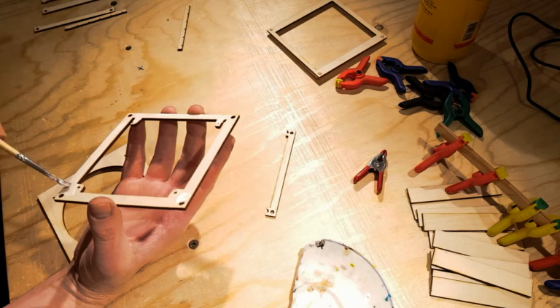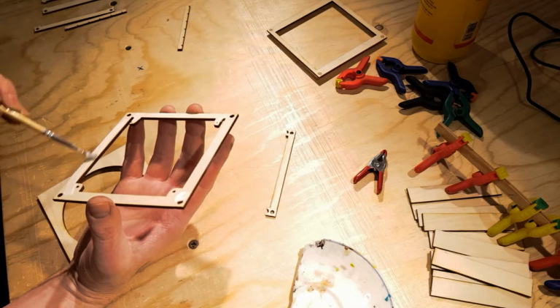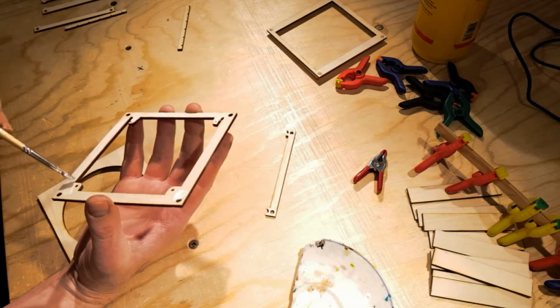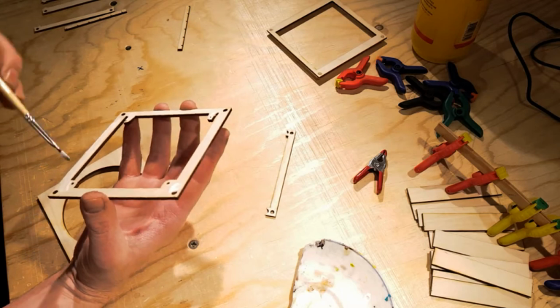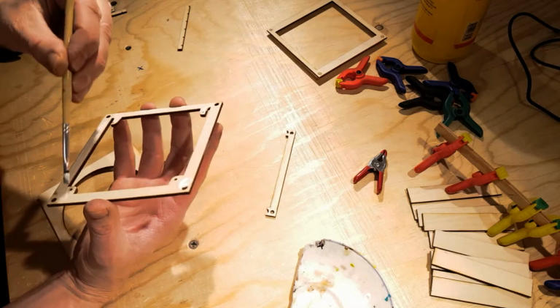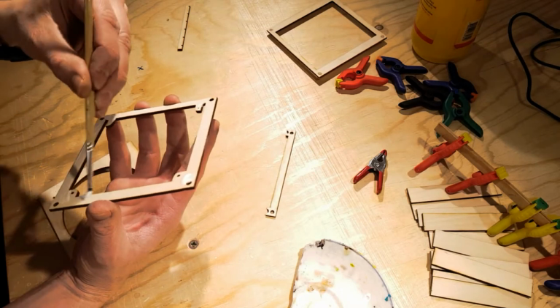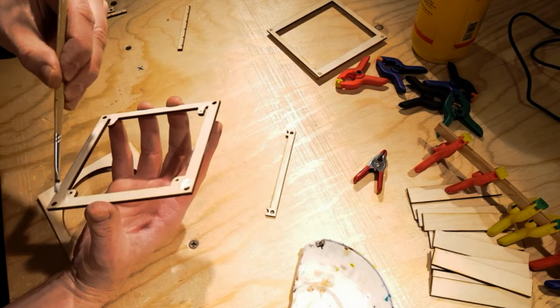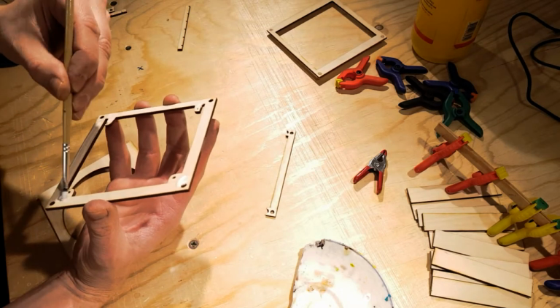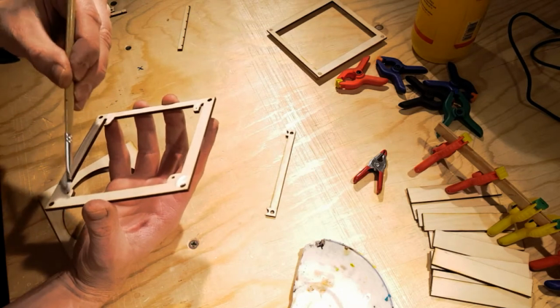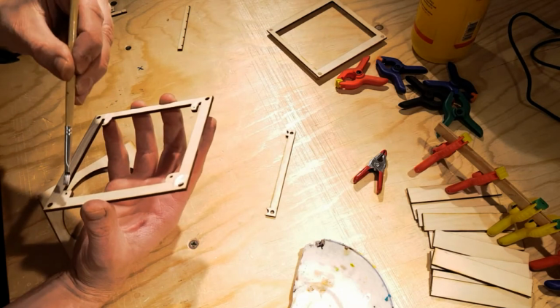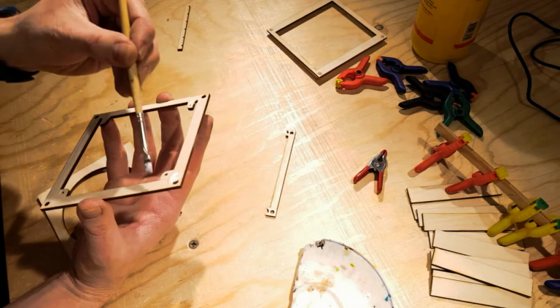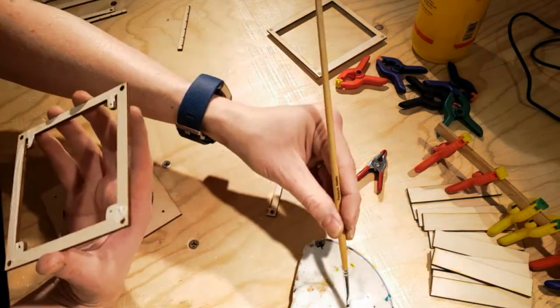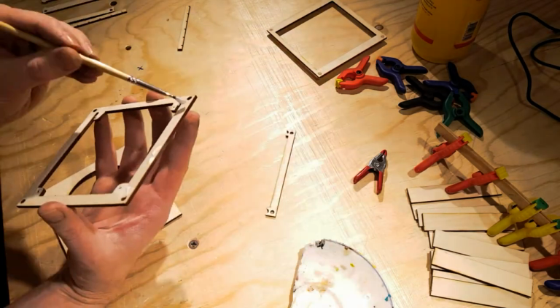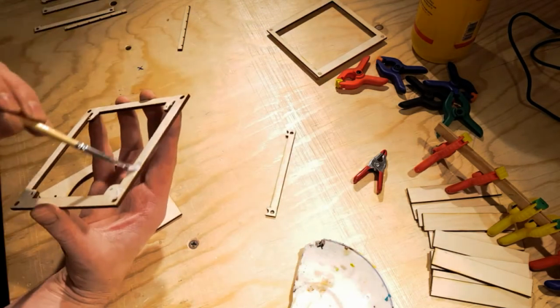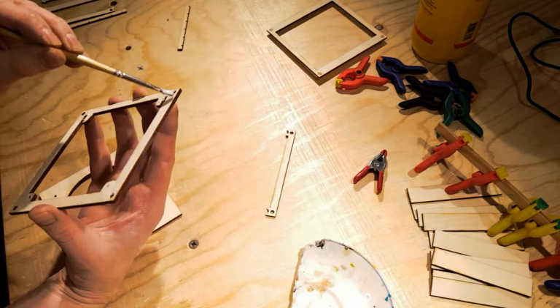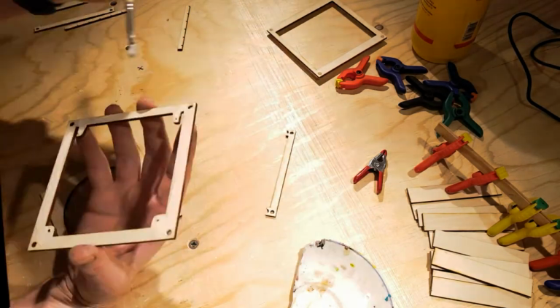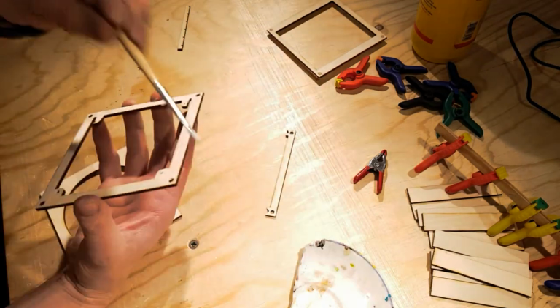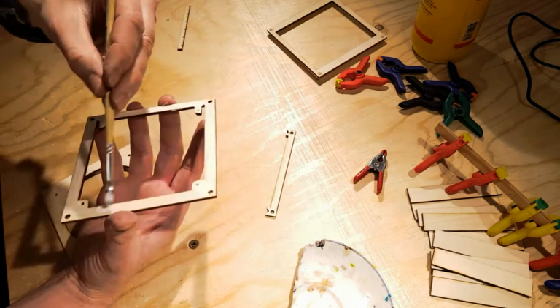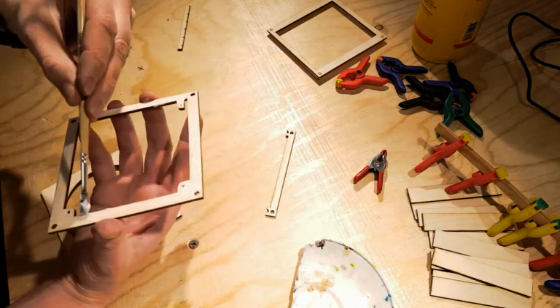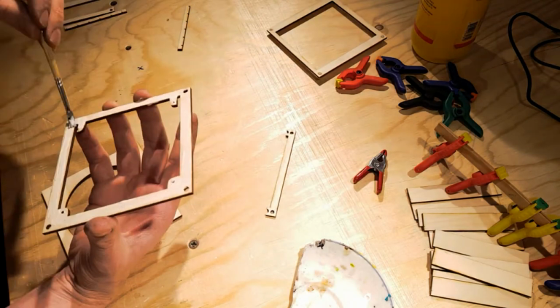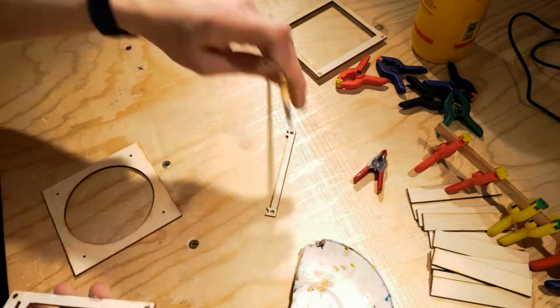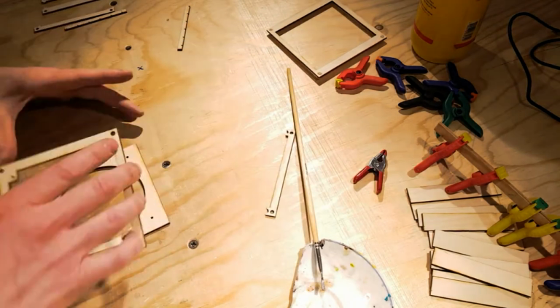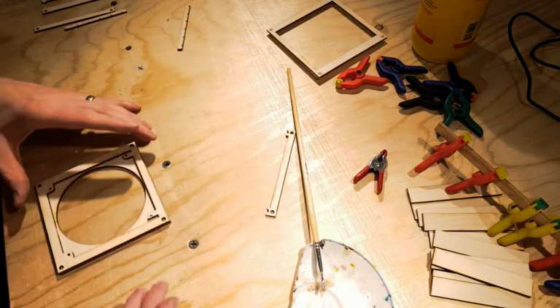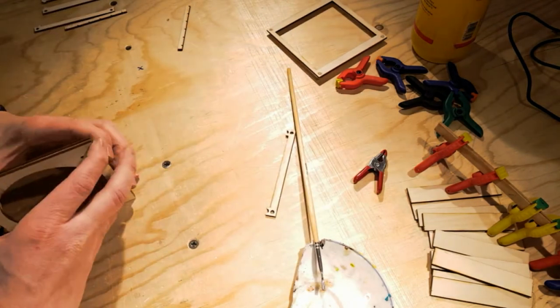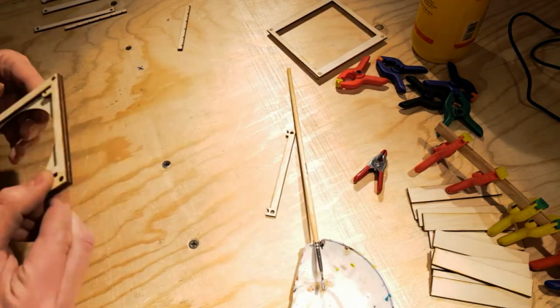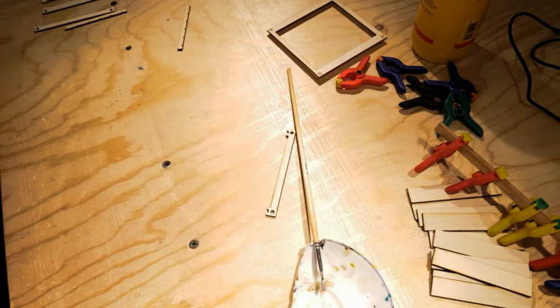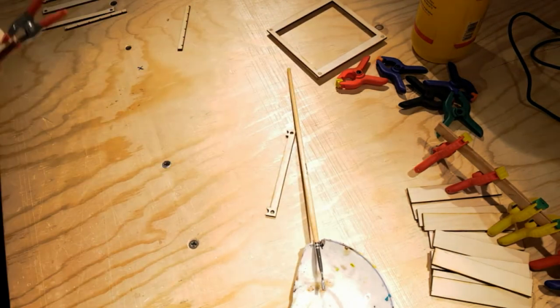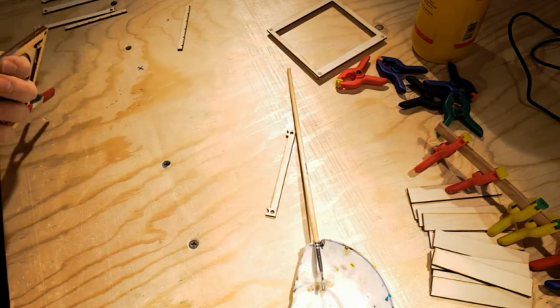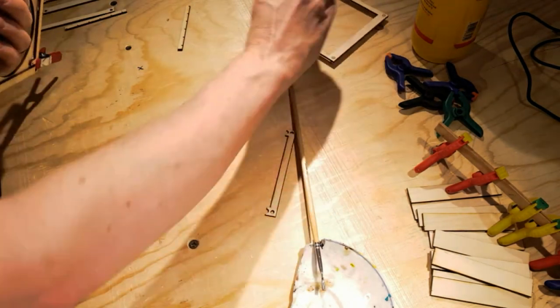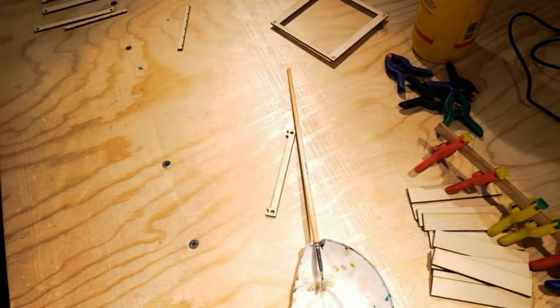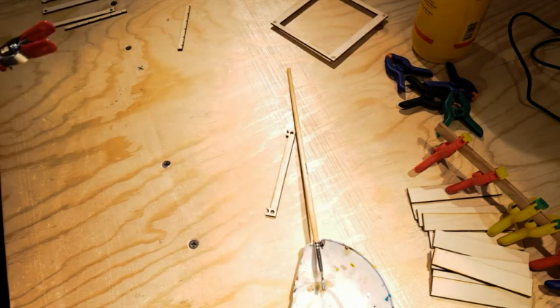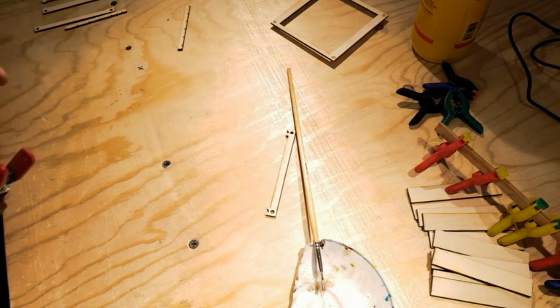Once the pieces are cut, the outer frames are glued together. The fan itself is 9 centimeters in diameter and the housing is made to fit it exactly.